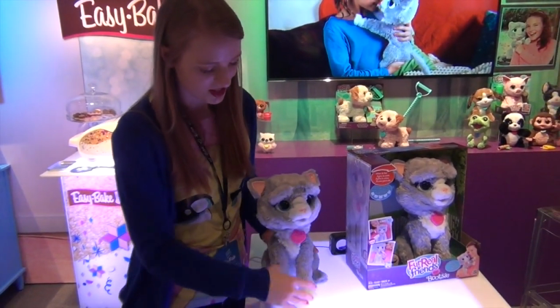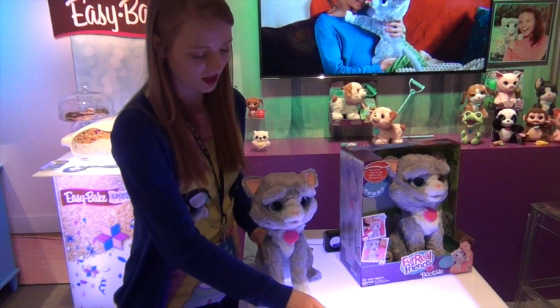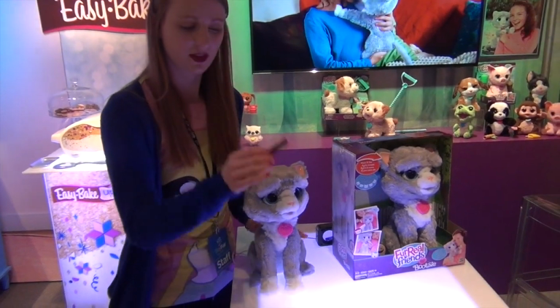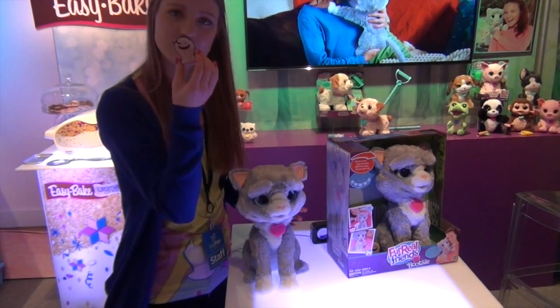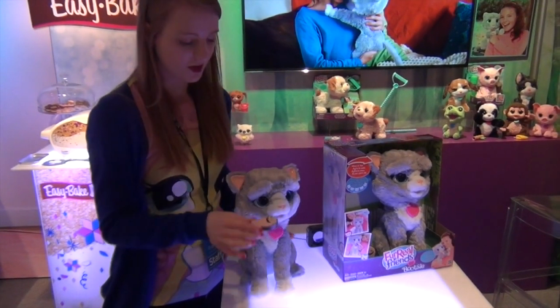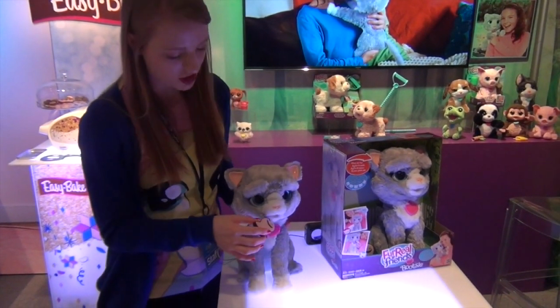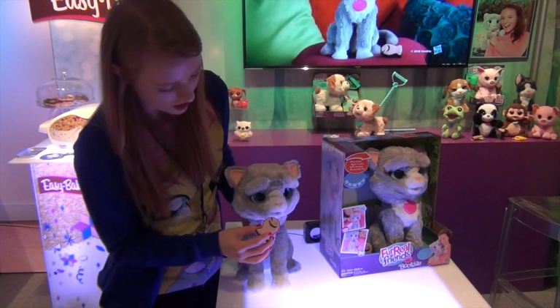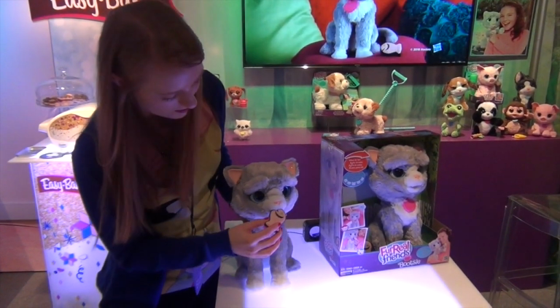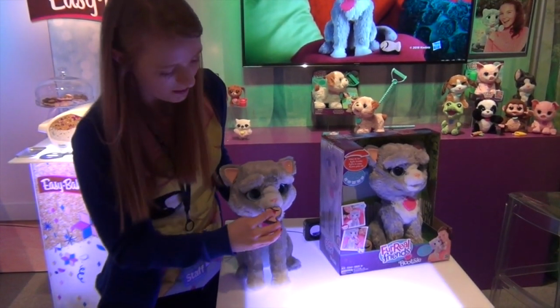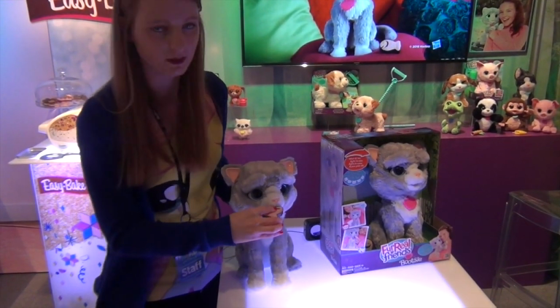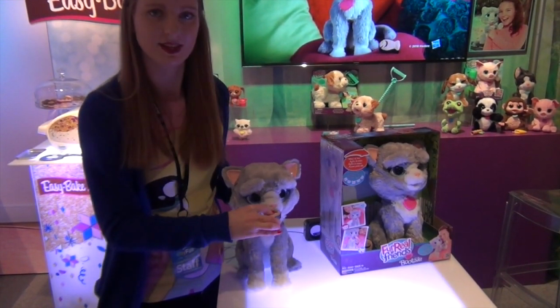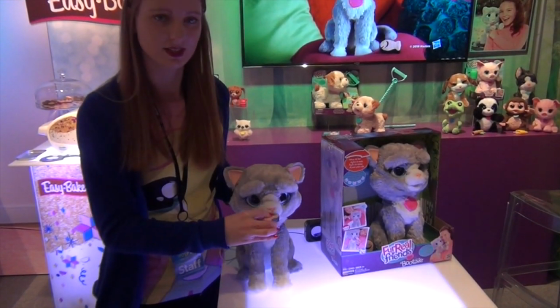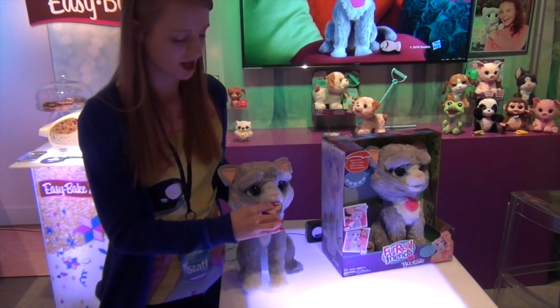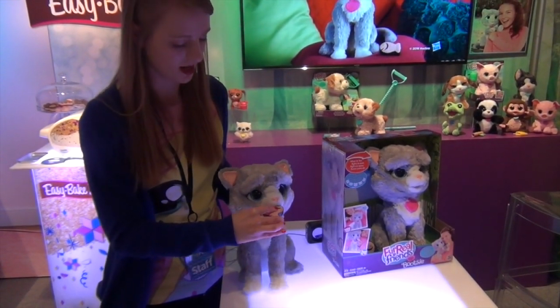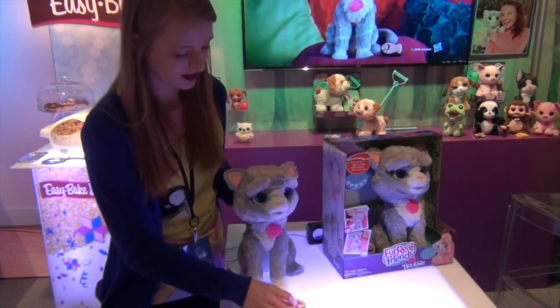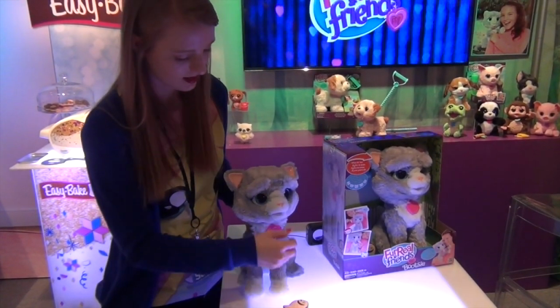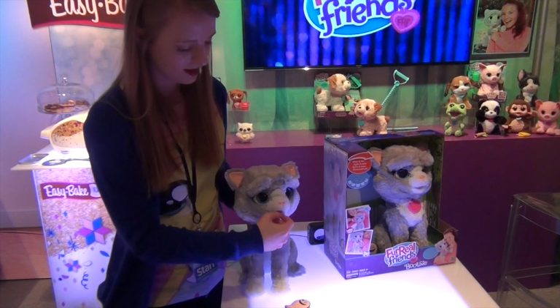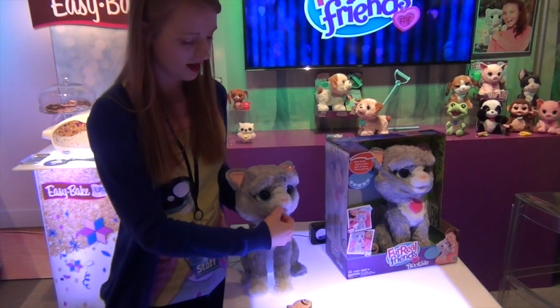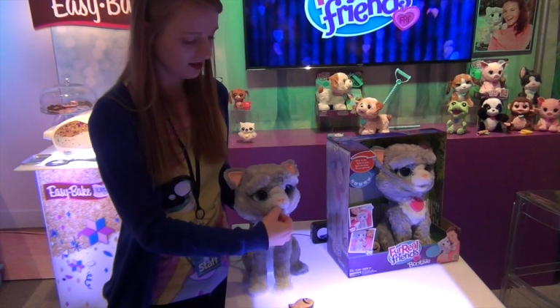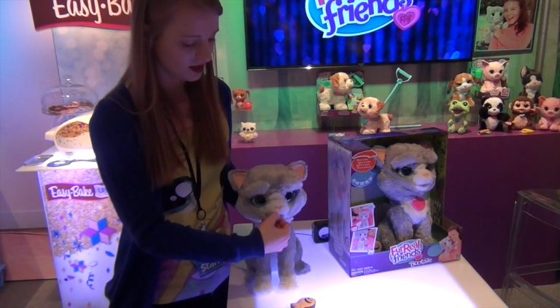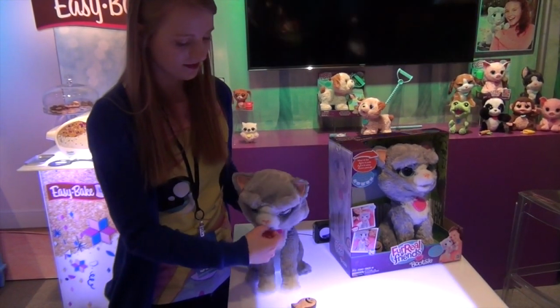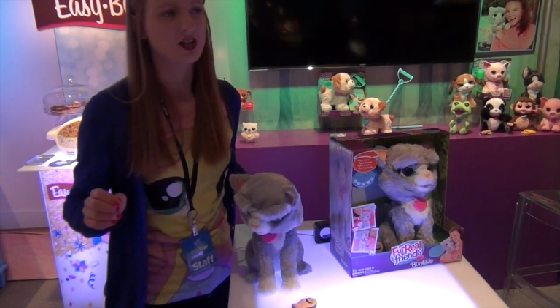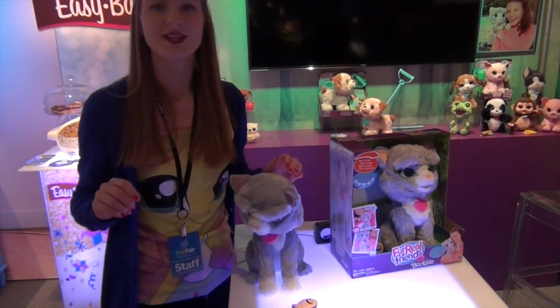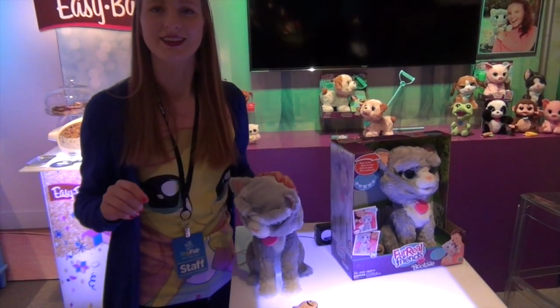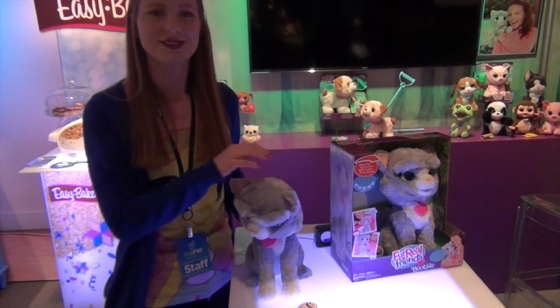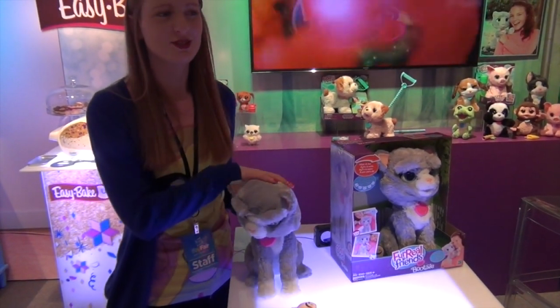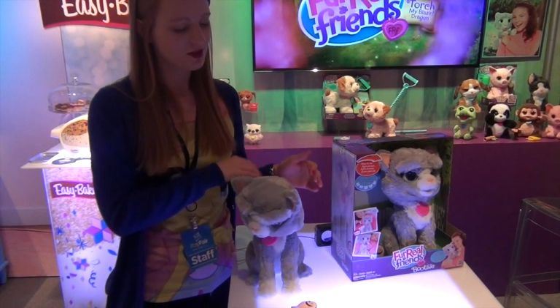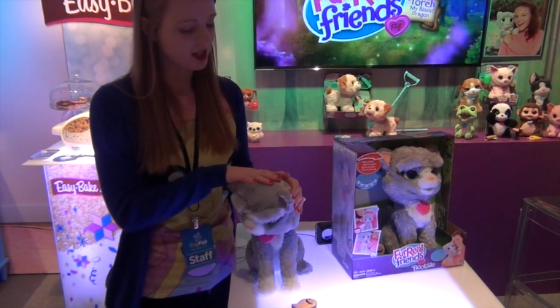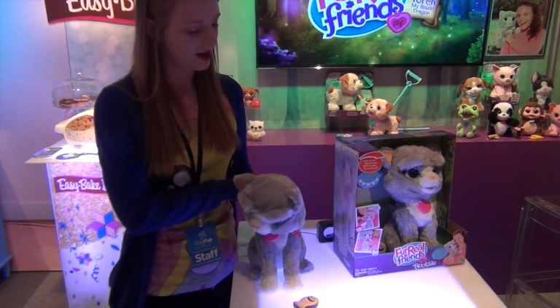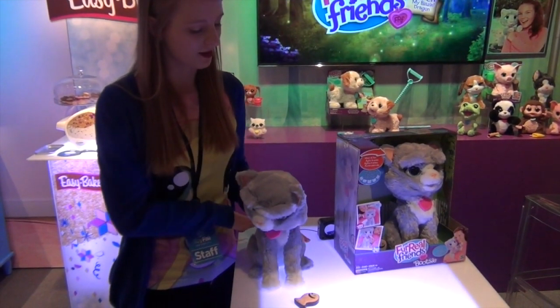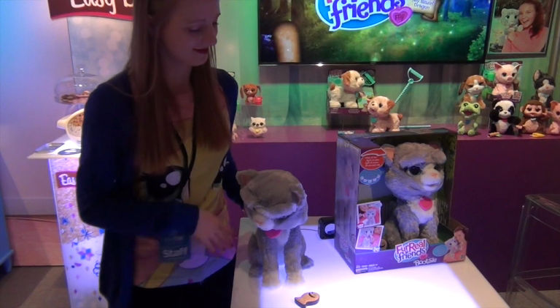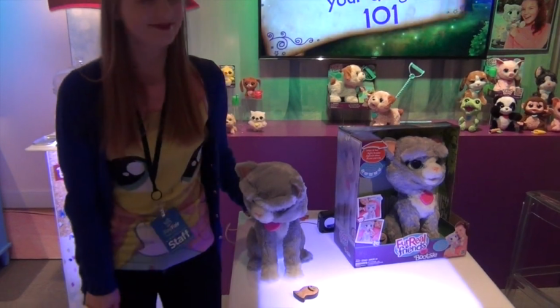She also comes with a little sushi fist, and she knows when I put it up here she'll make the sound like she's actually eating it. And then... she does not like that. She's got a line of her own — that's cute.